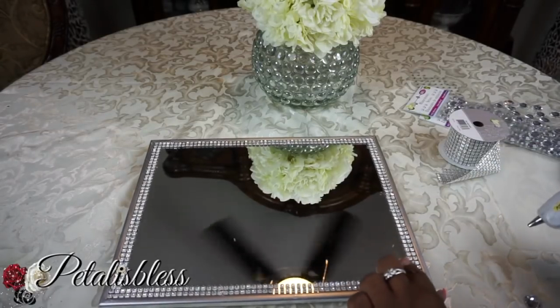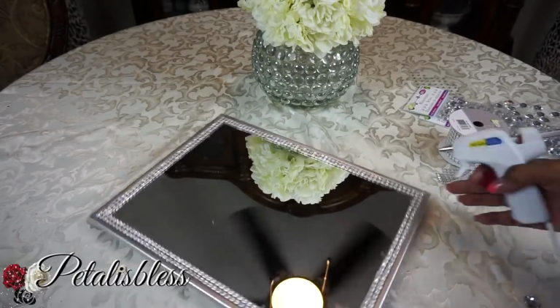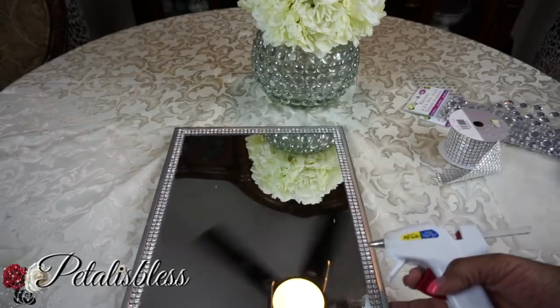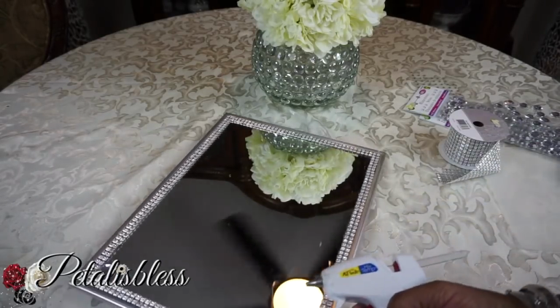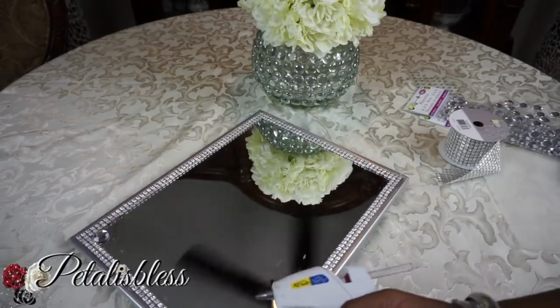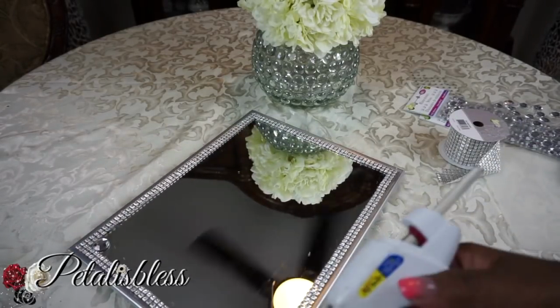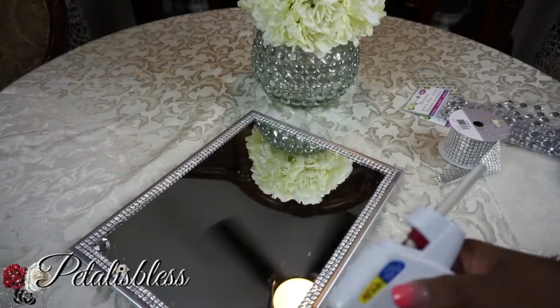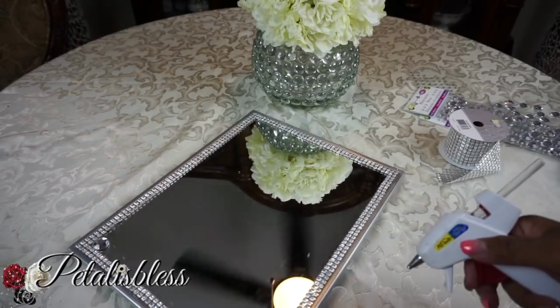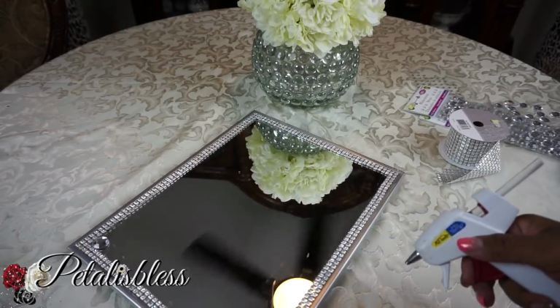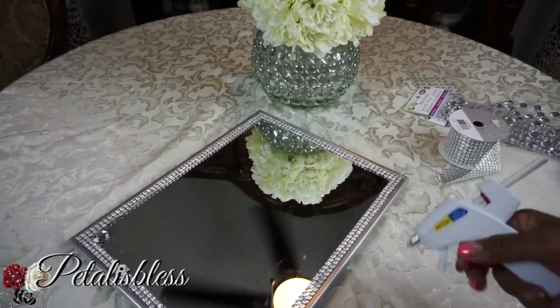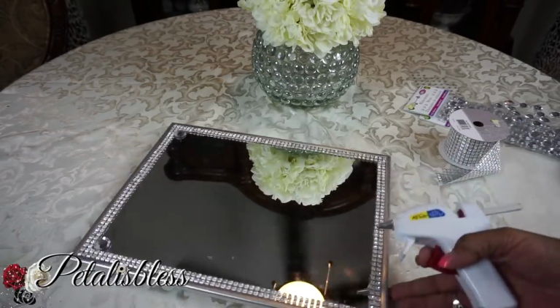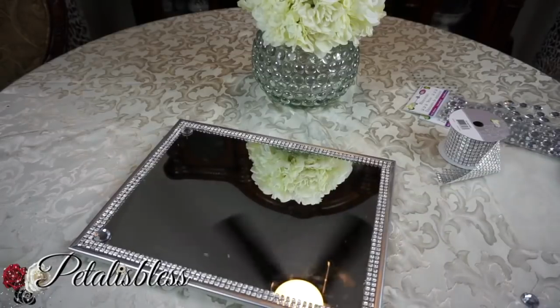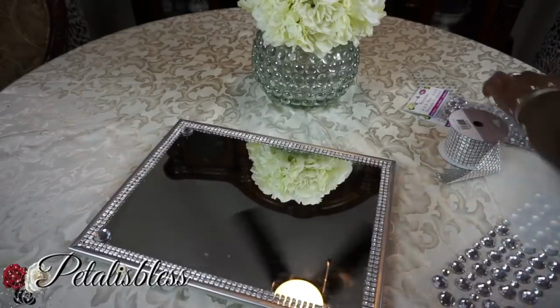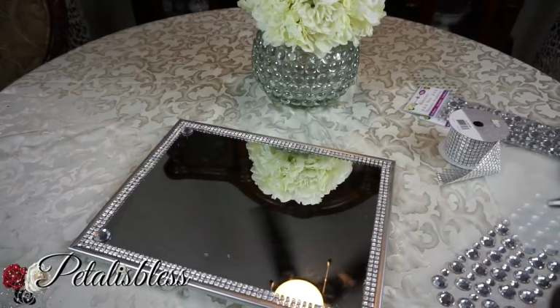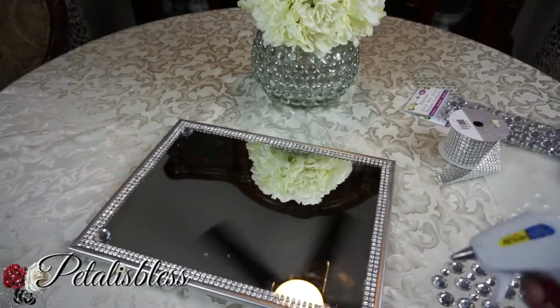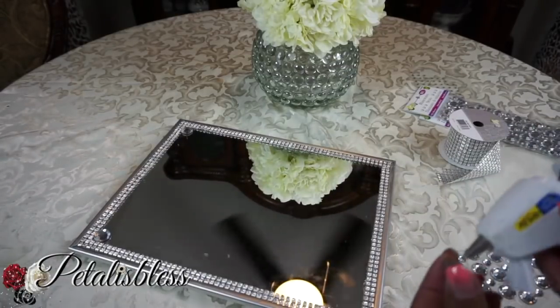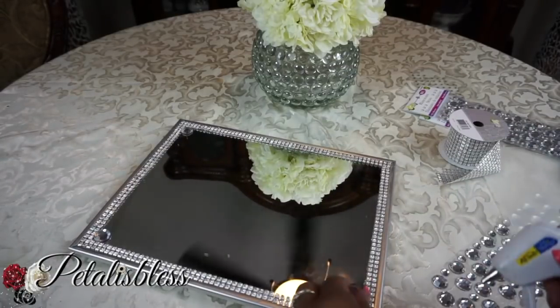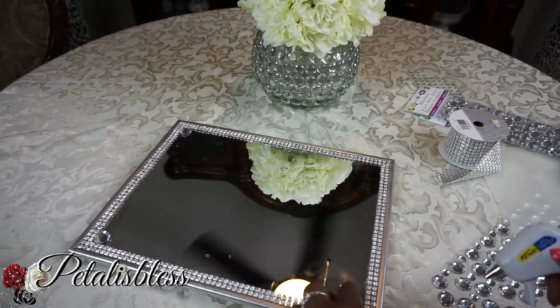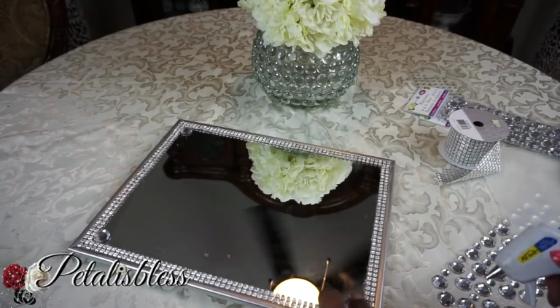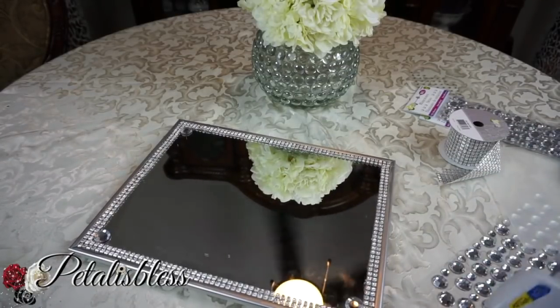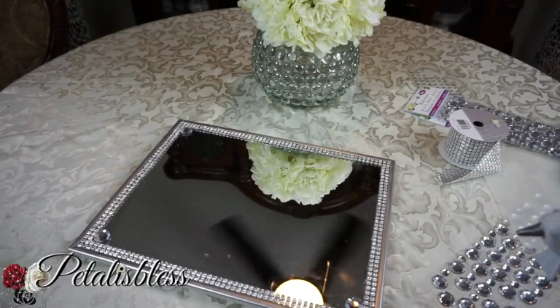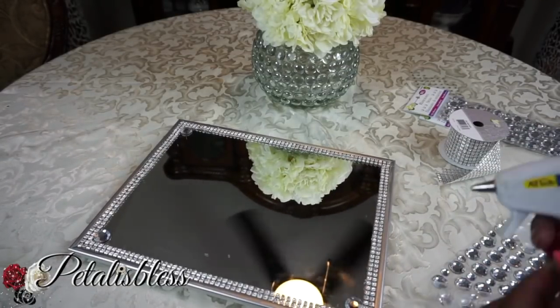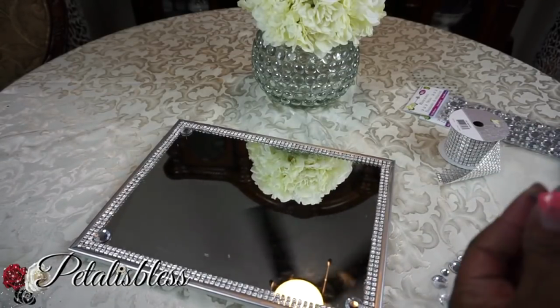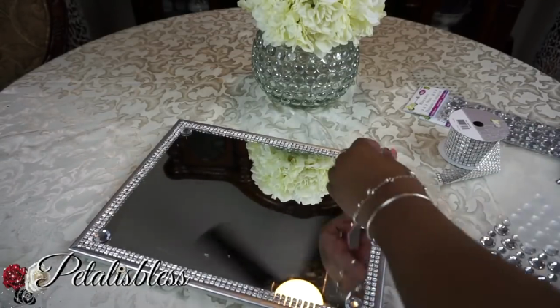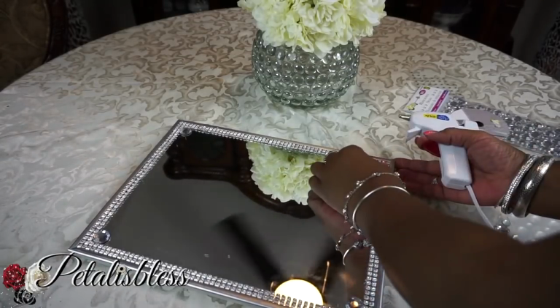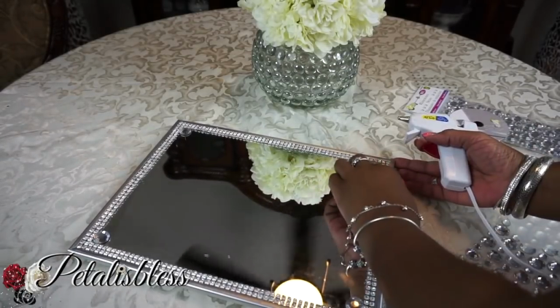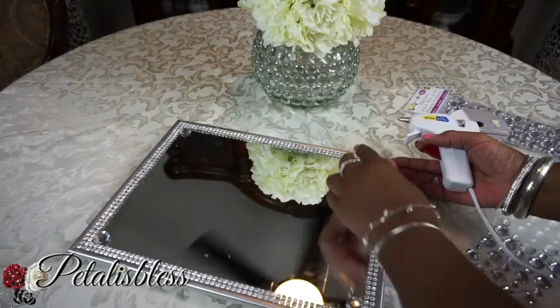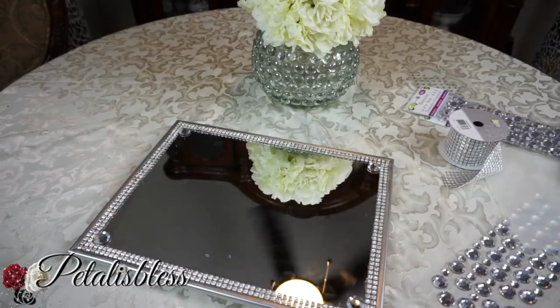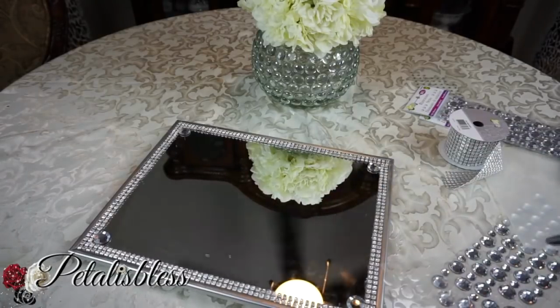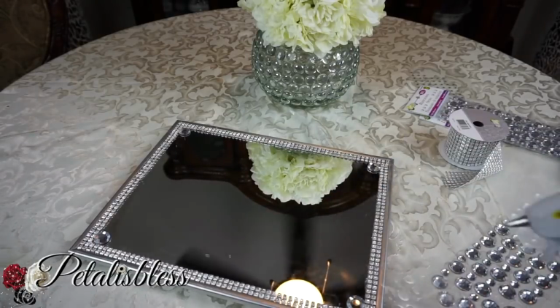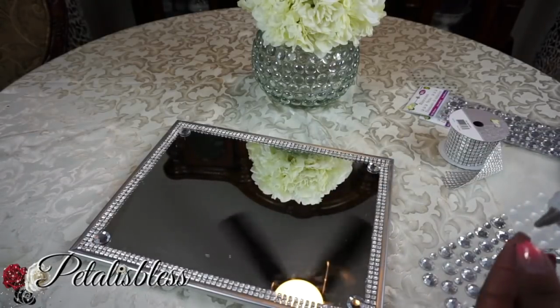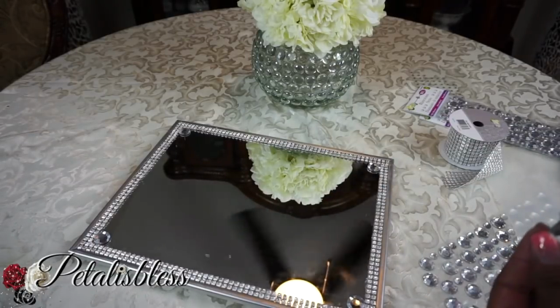Now we're going to be adding some gems to the tray — the gems I also got from Dollarama. Just going to be adding the gems all around the tray, going right round.